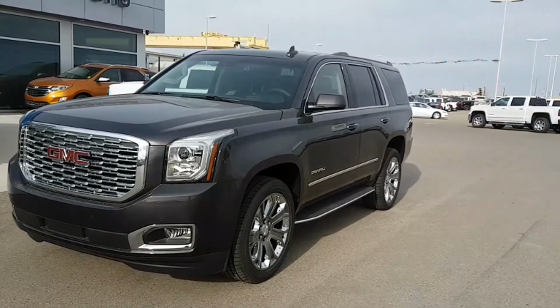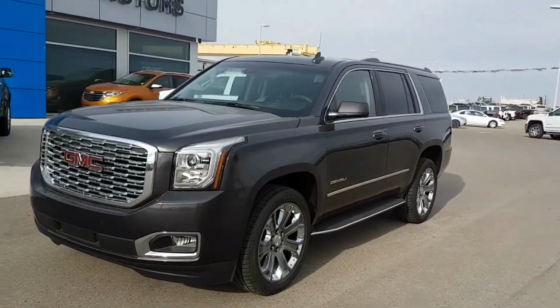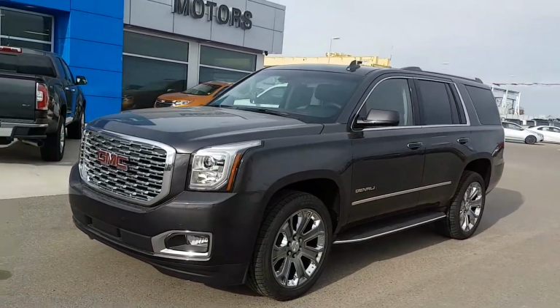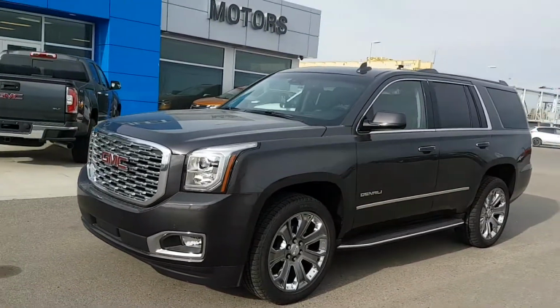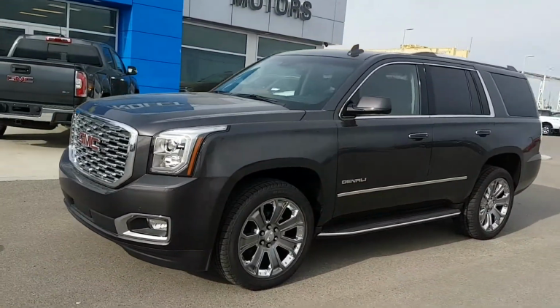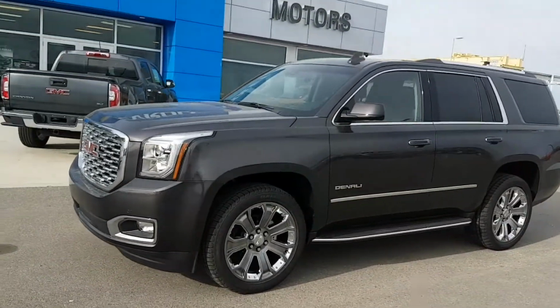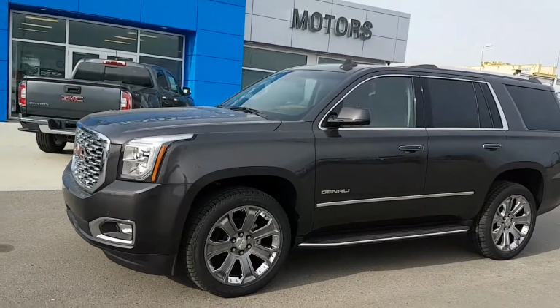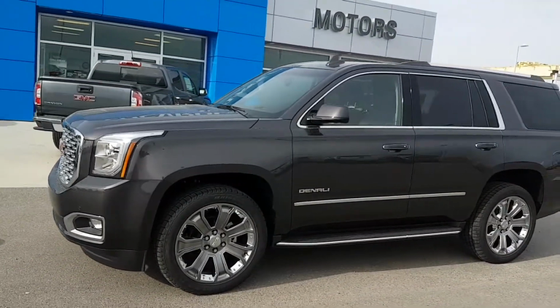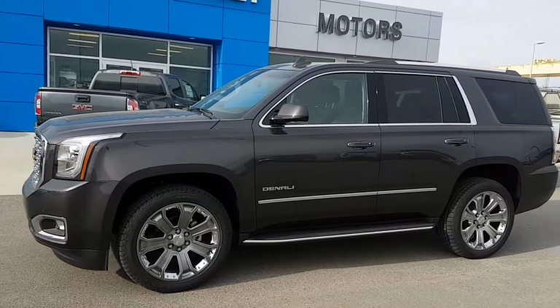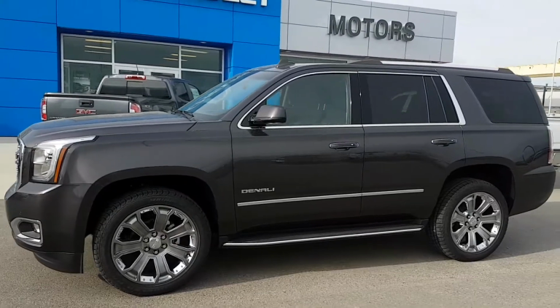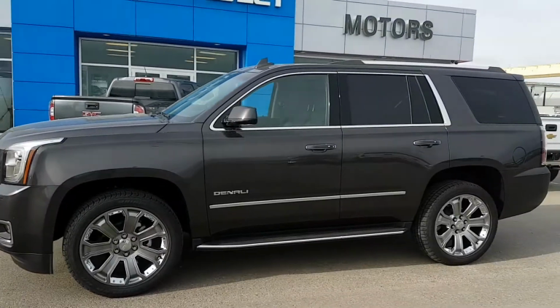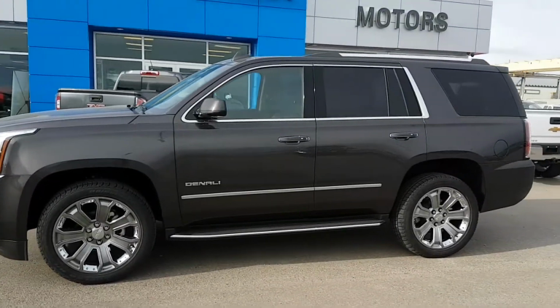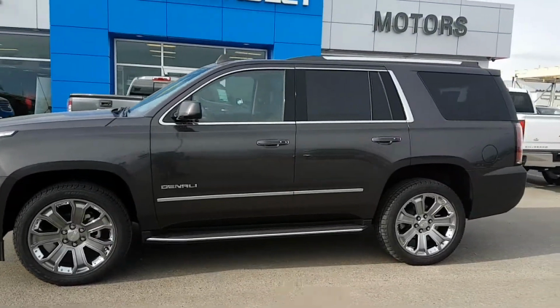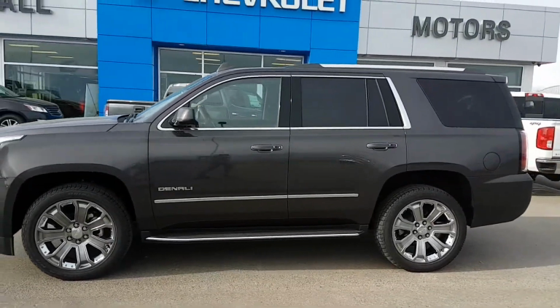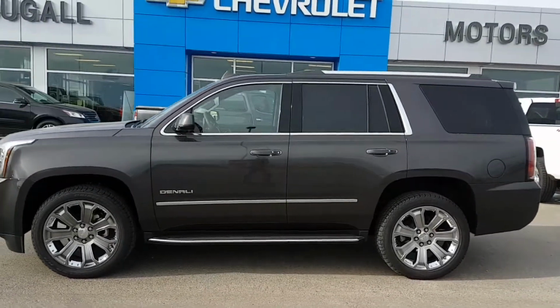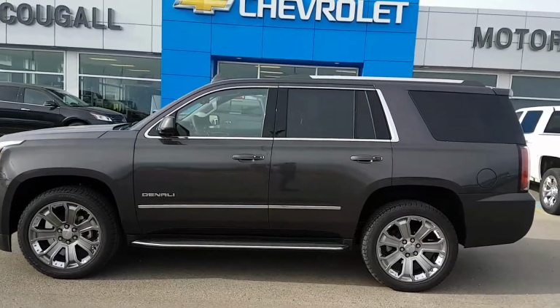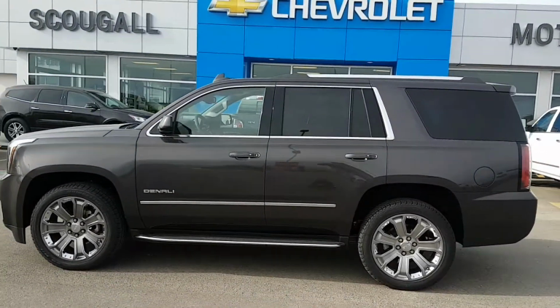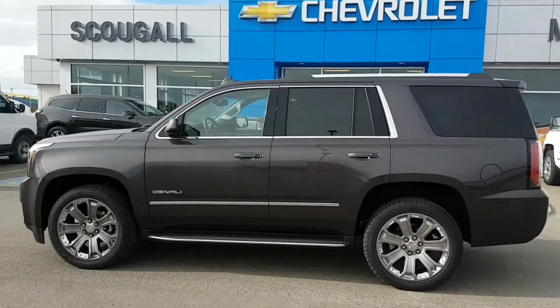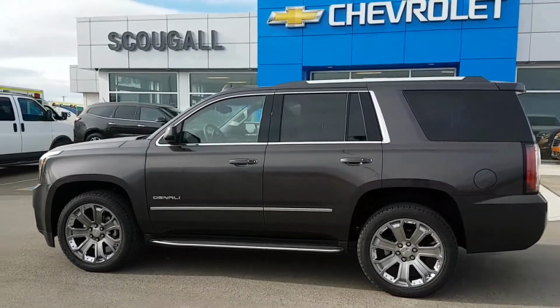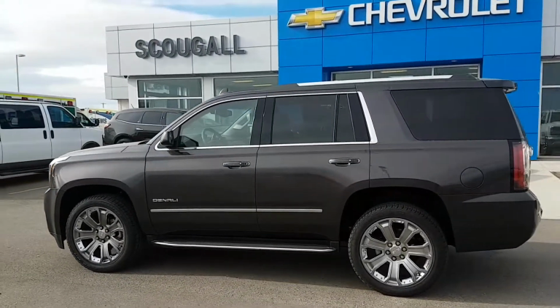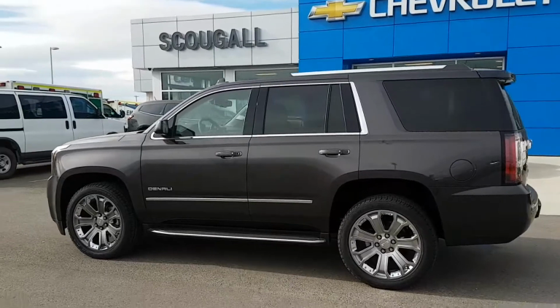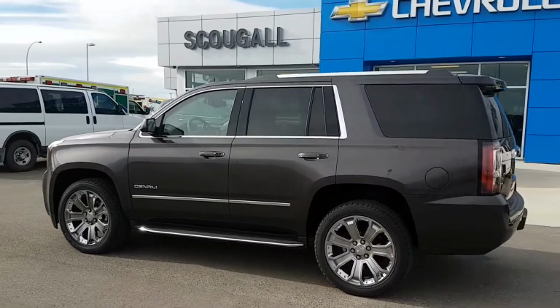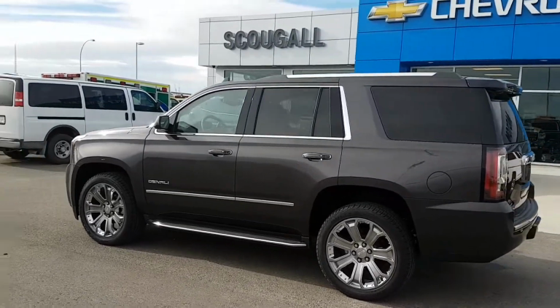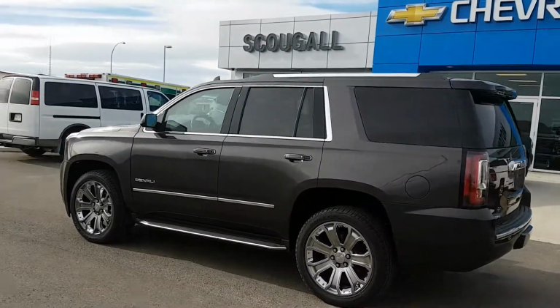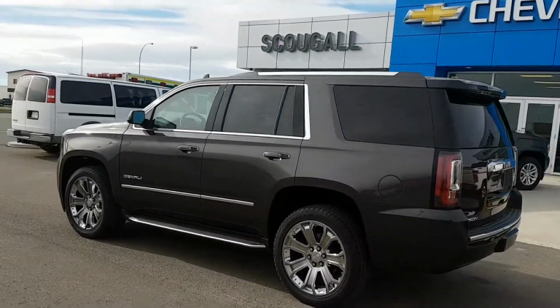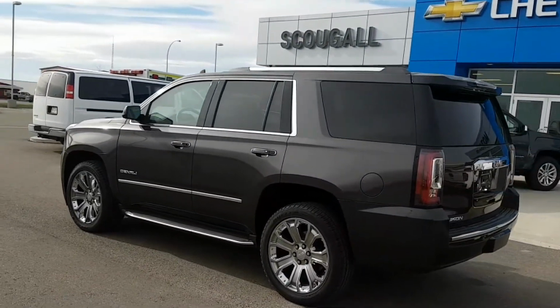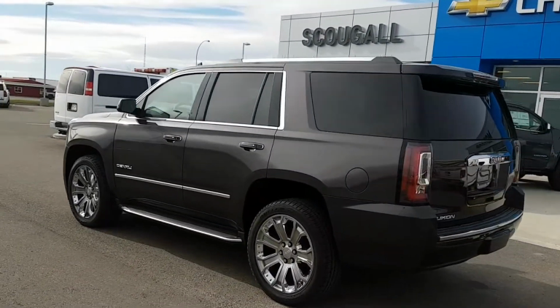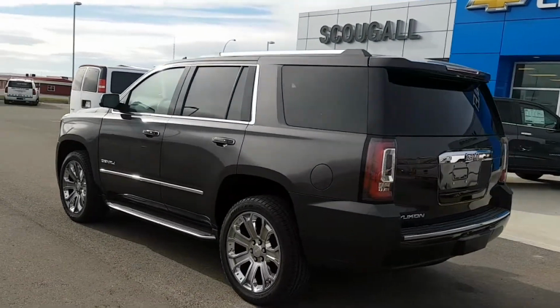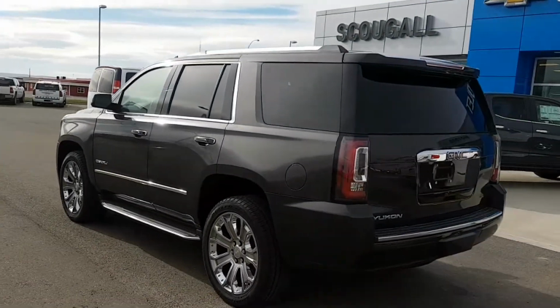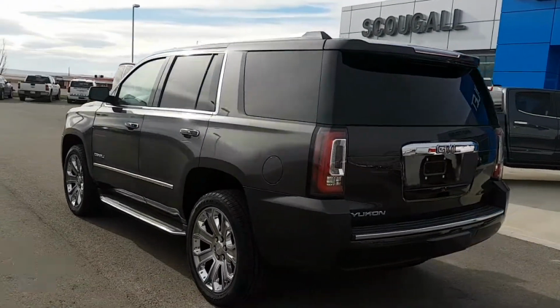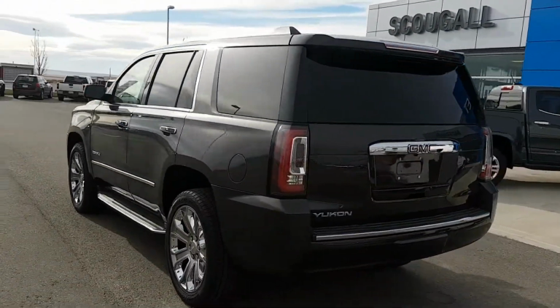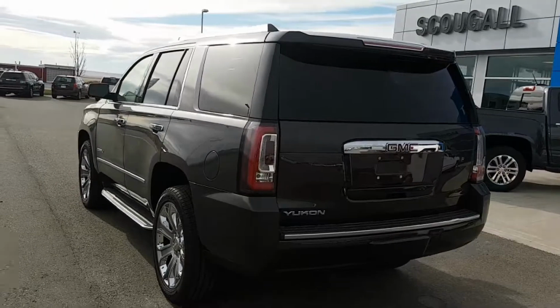Very good afternoon from Scoogle Motors in Fort McLeod. Stock number 186459. Here we have a 2018 GMC Yukon. This is a Denali trim line. This is a seven passenger, large SUV, fully loaded unit.